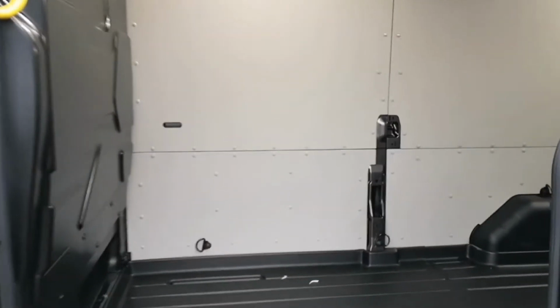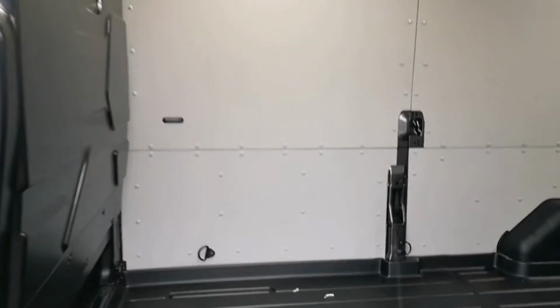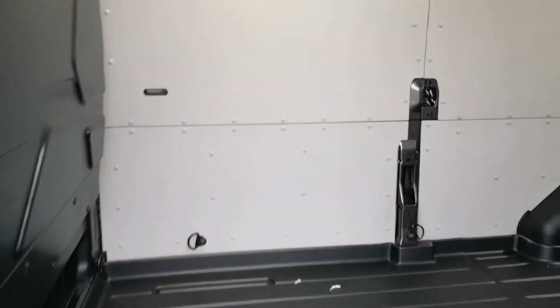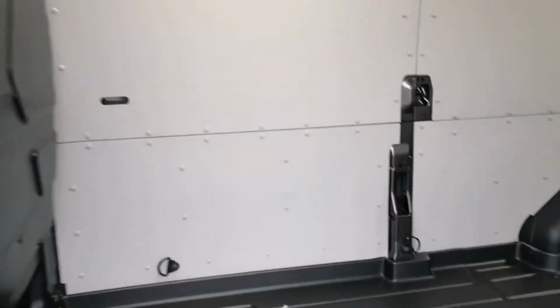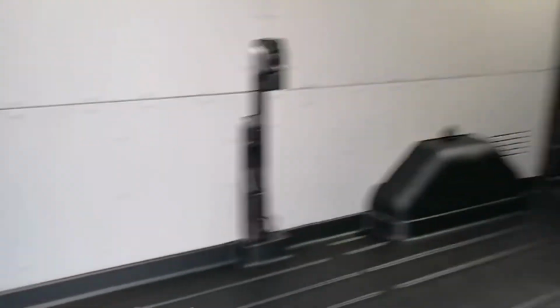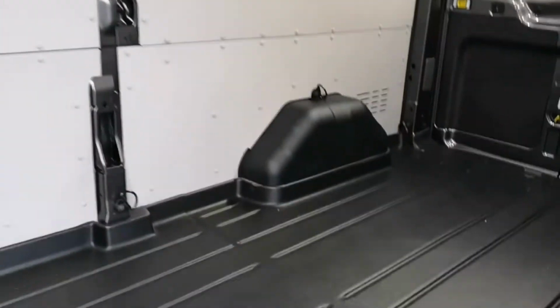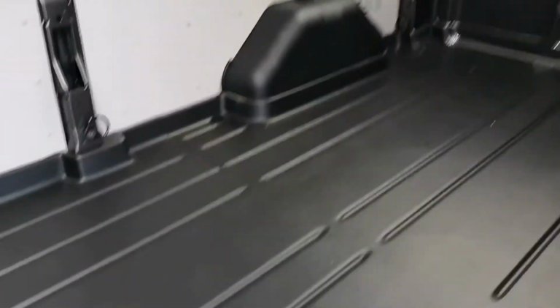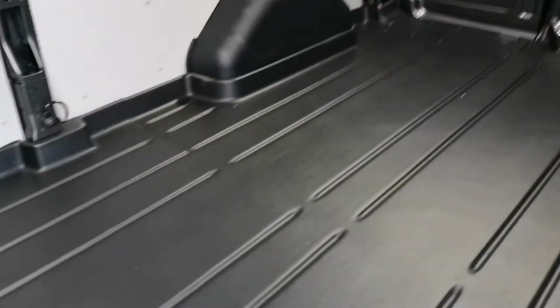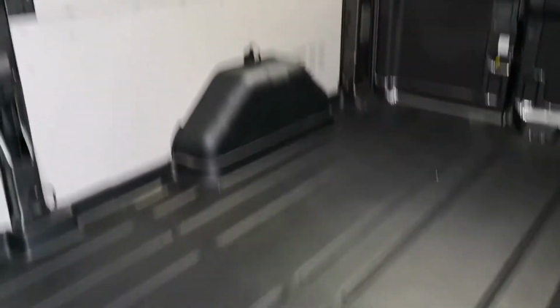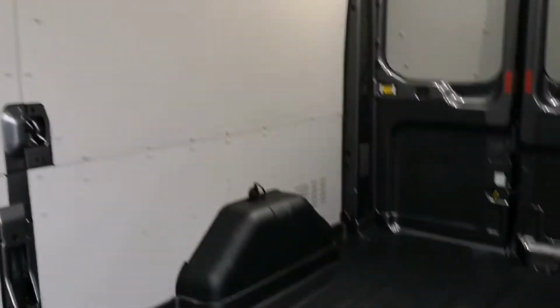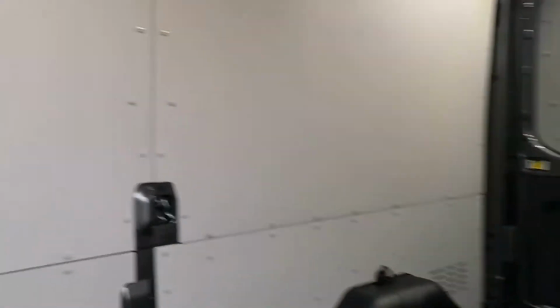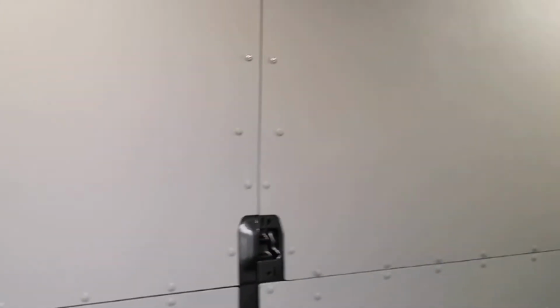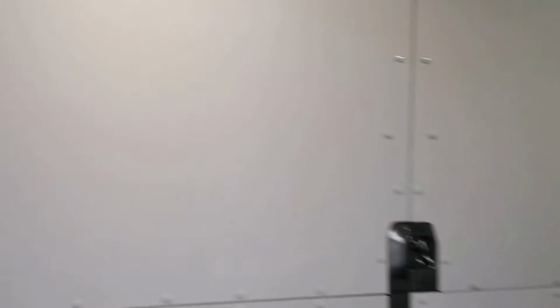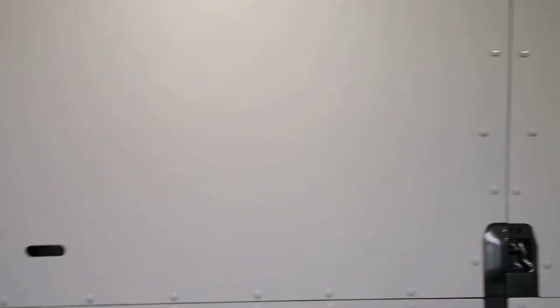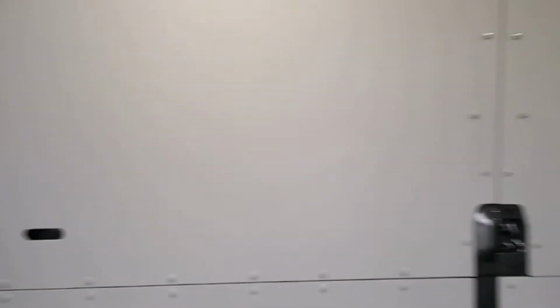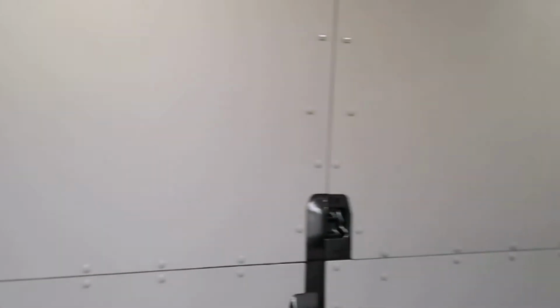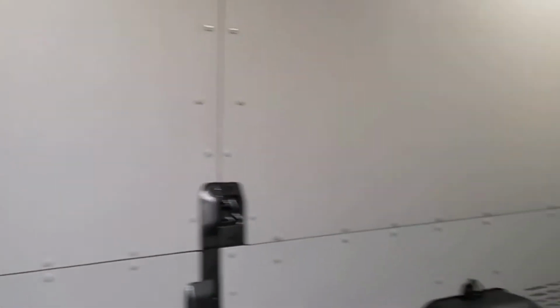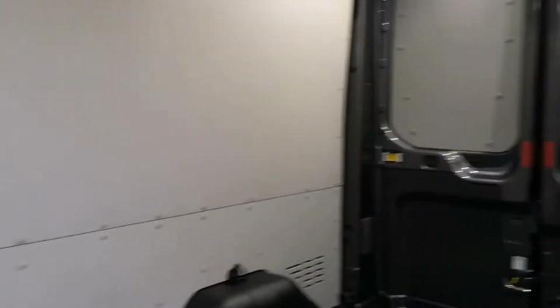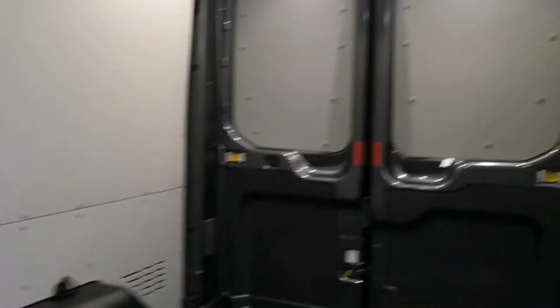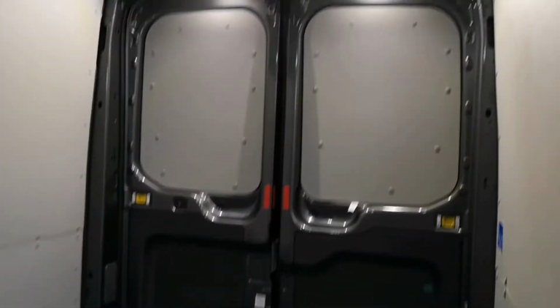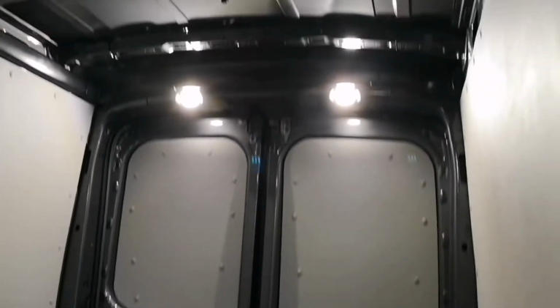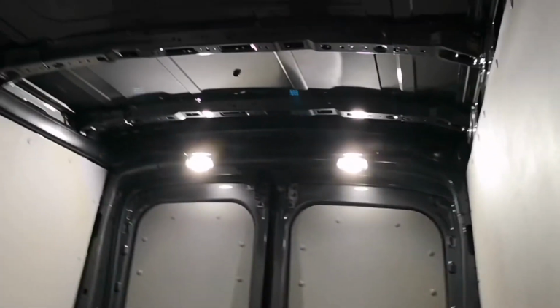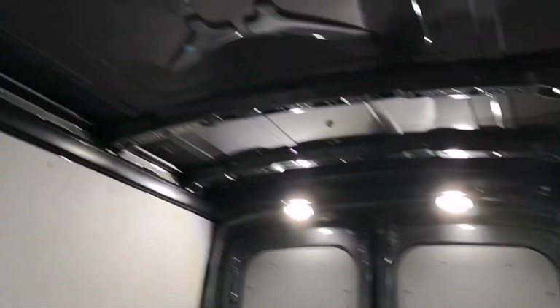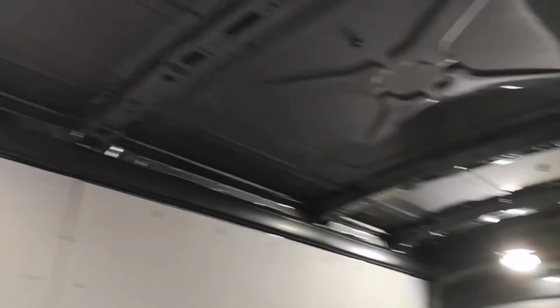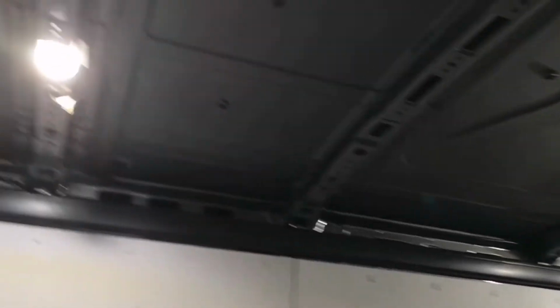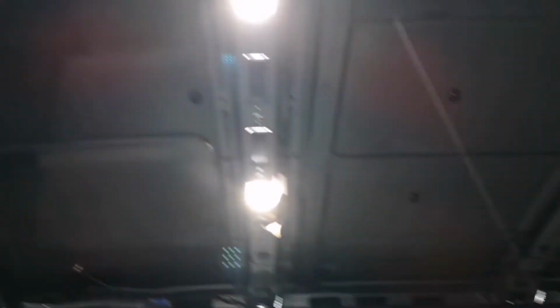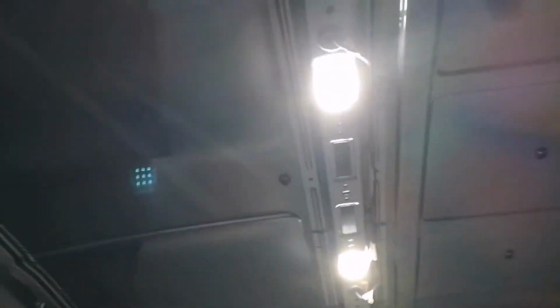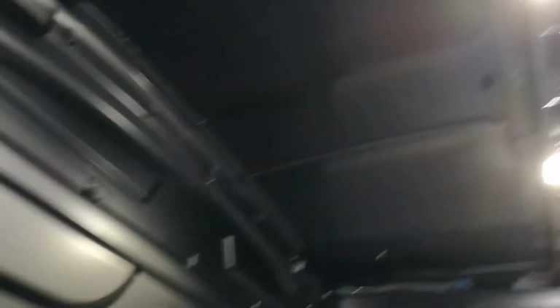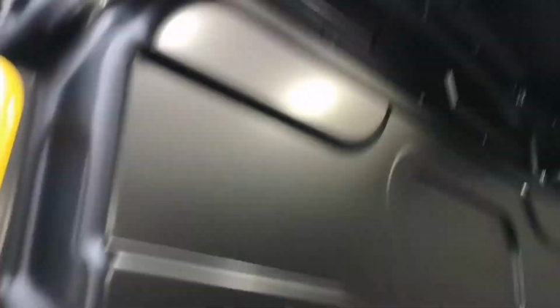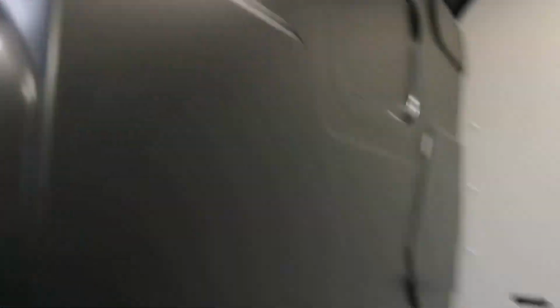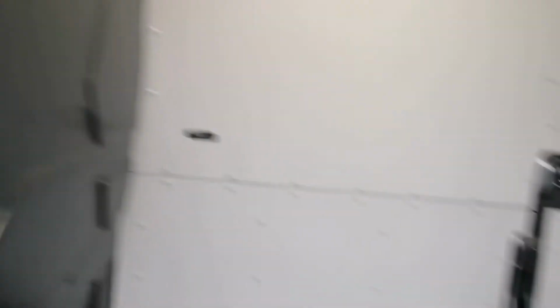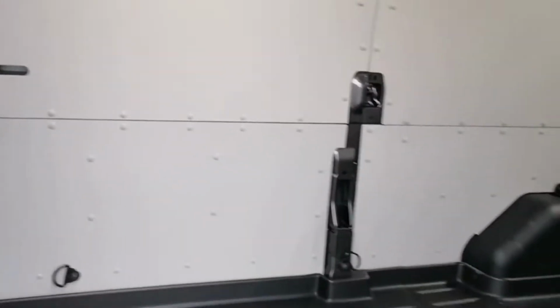Inside the massive load space we've got Ford's easy clean floor along with the protect kit, which is already effectively like it's being ply lined, and LED load space lighting so it's always bright in the van.